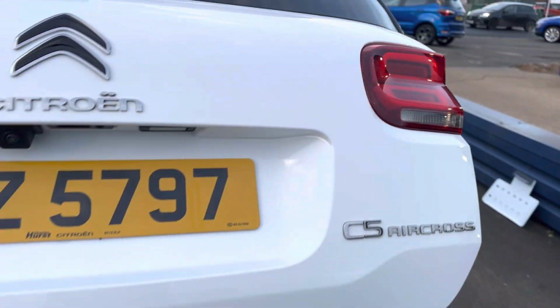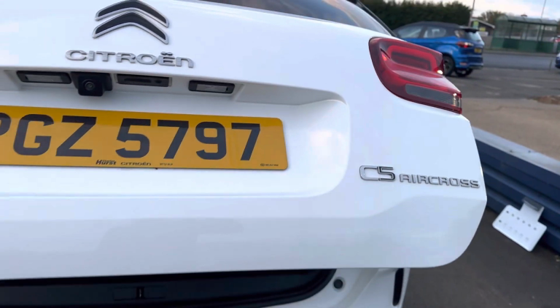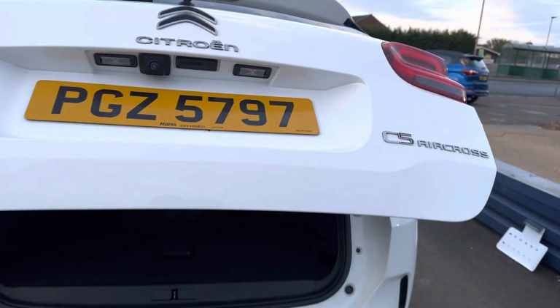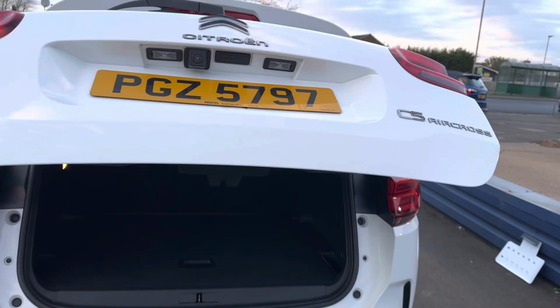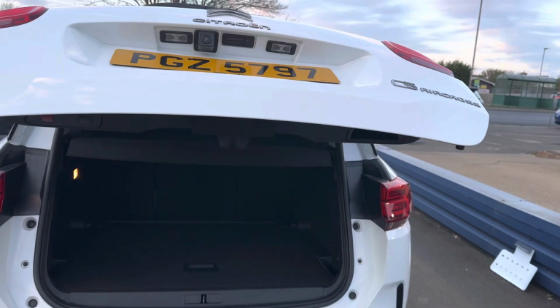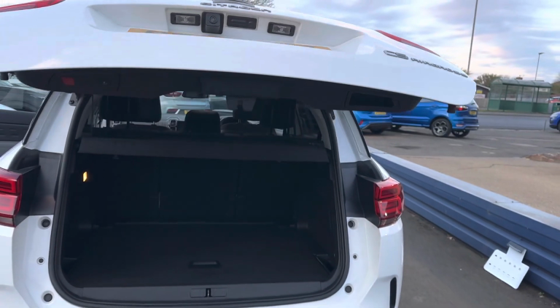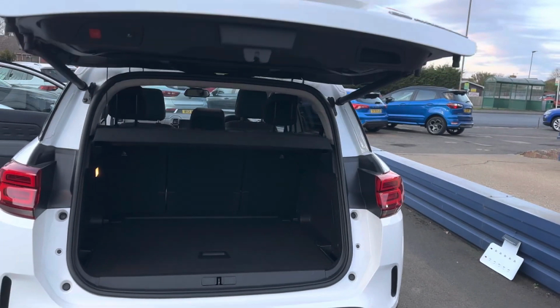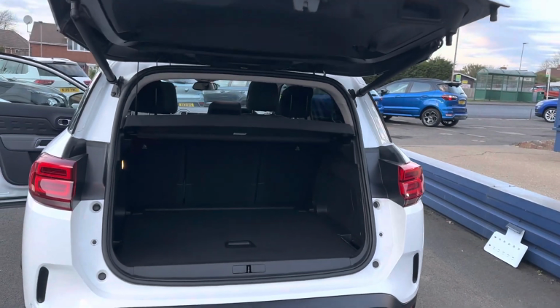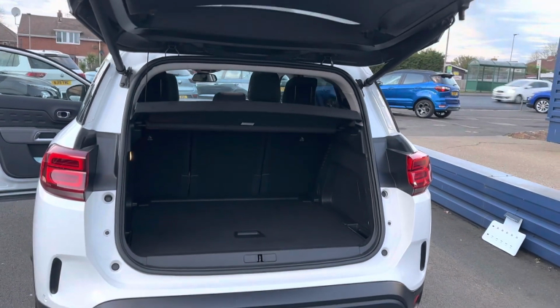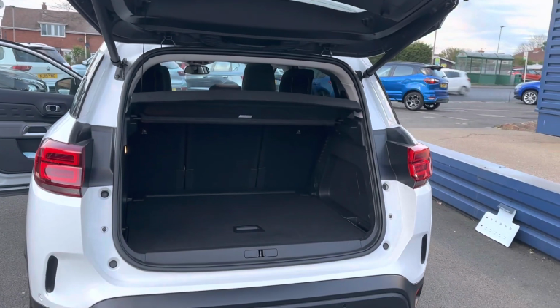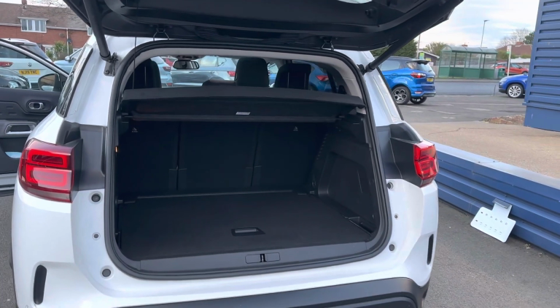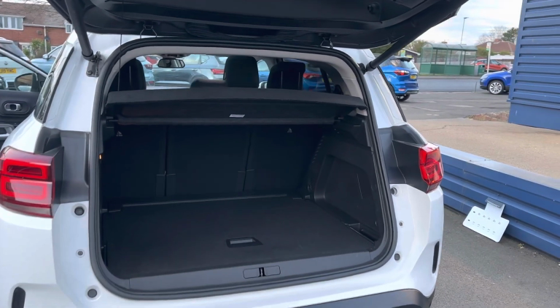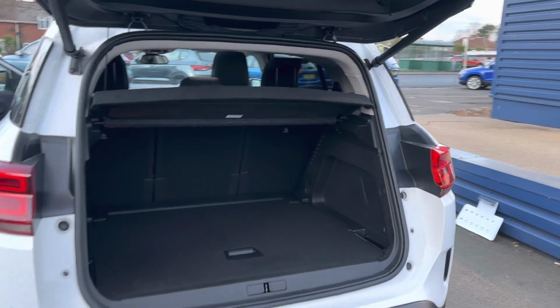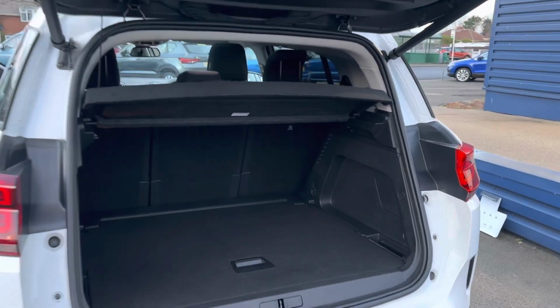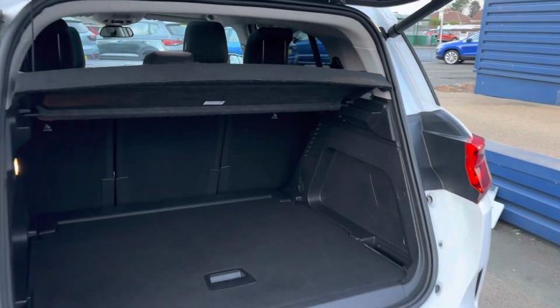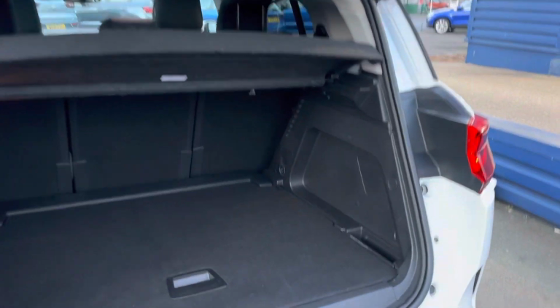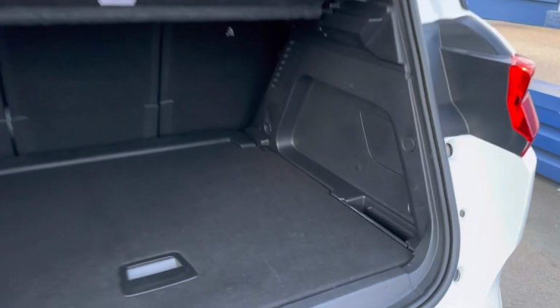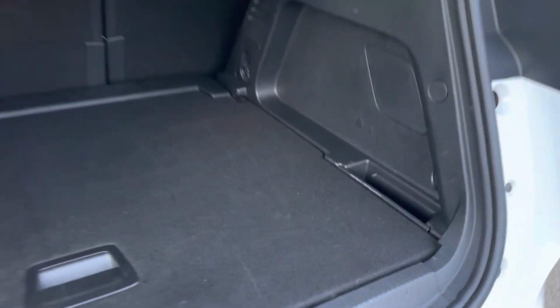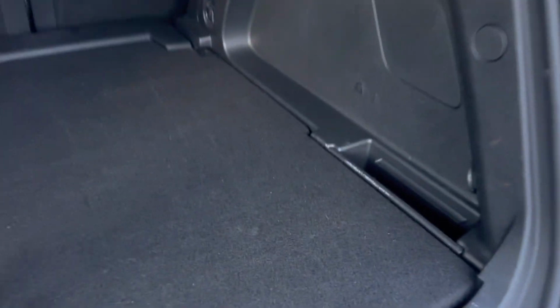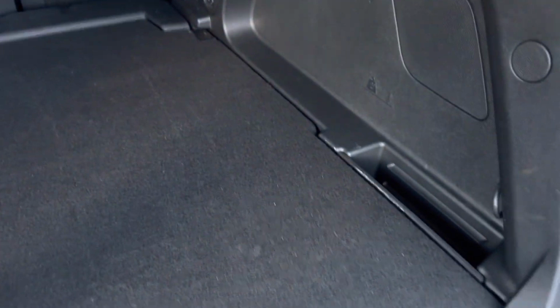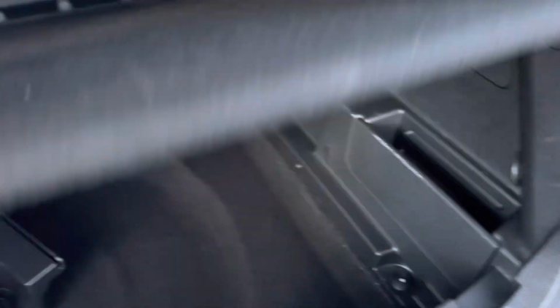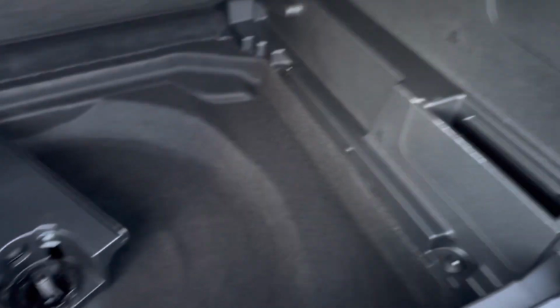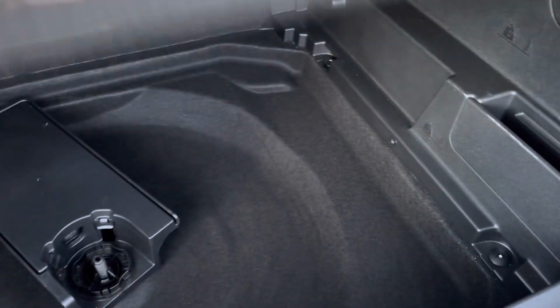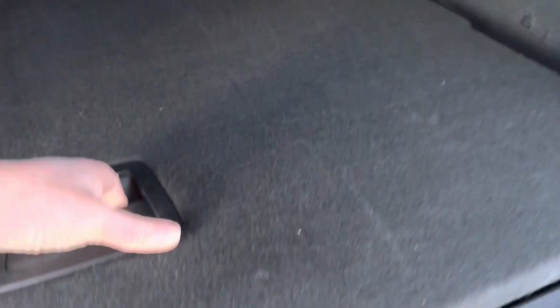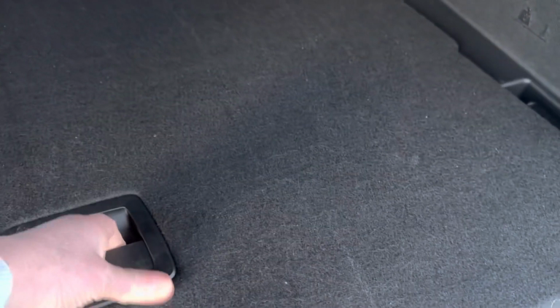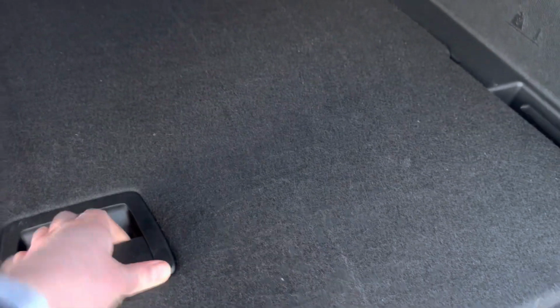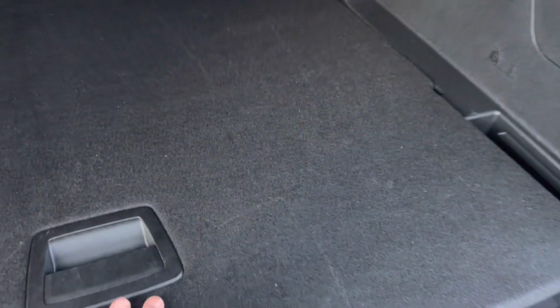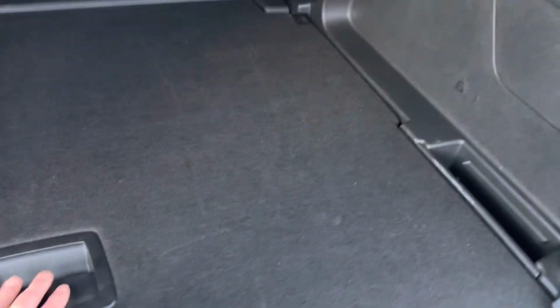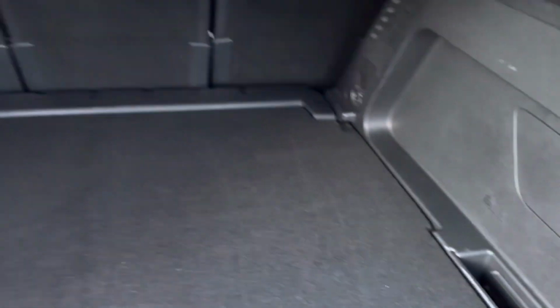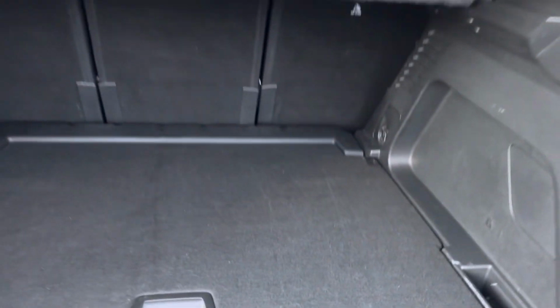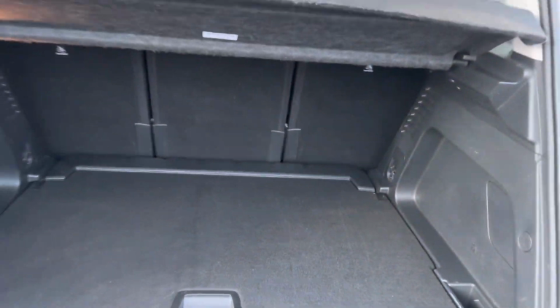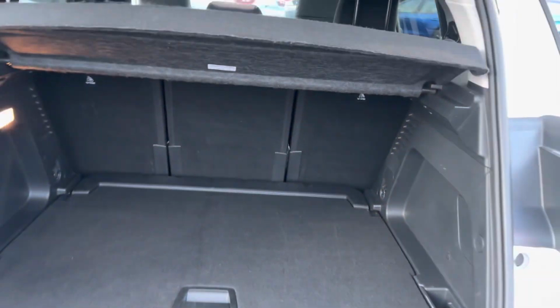It has a power tailgate on it, which is very handy. Good space in these vehicles as well. It comes with the inflation kit on the car.